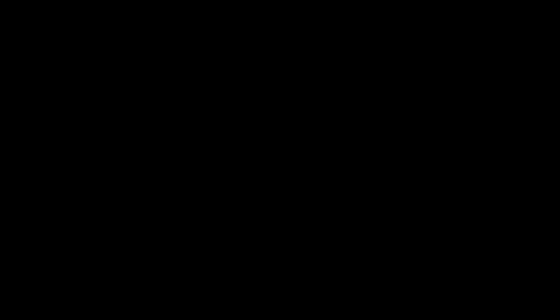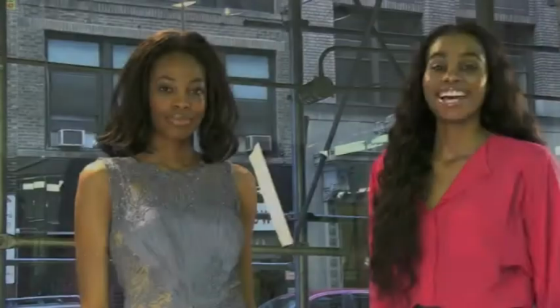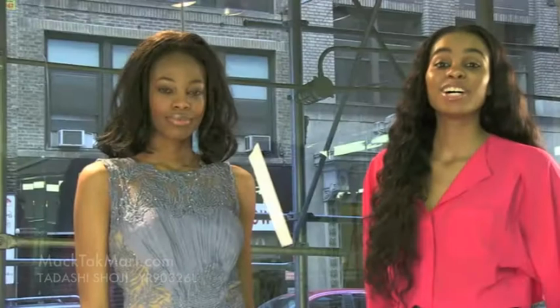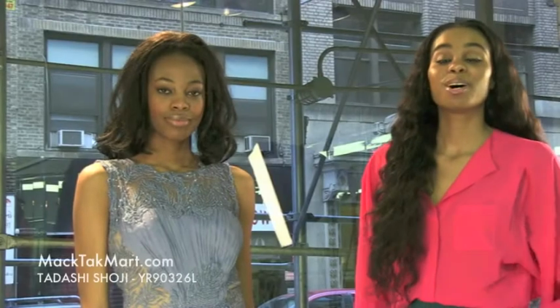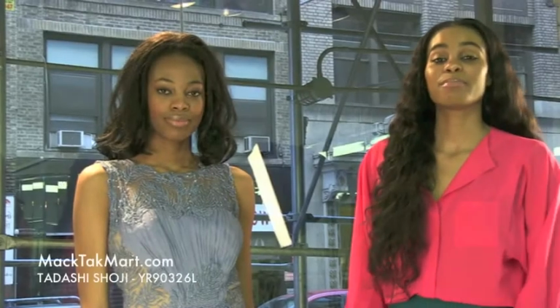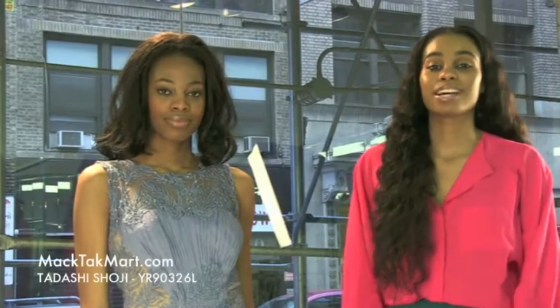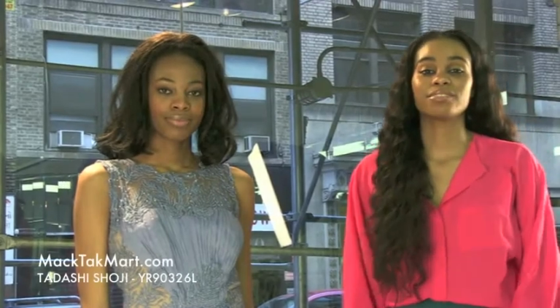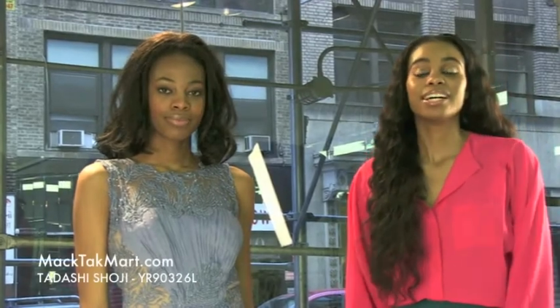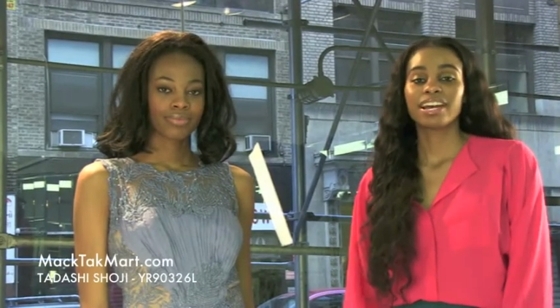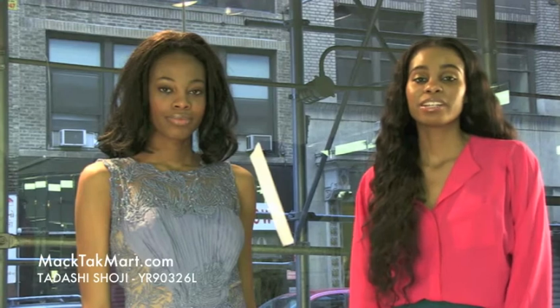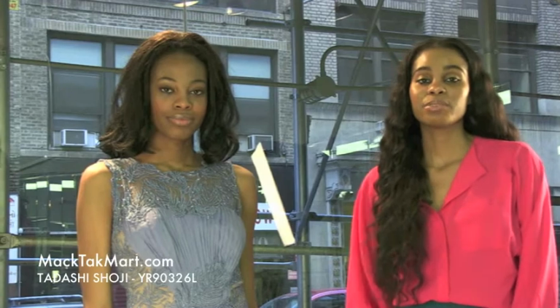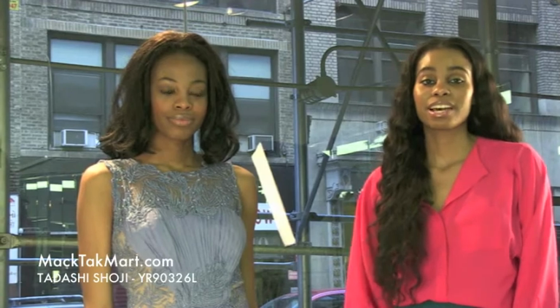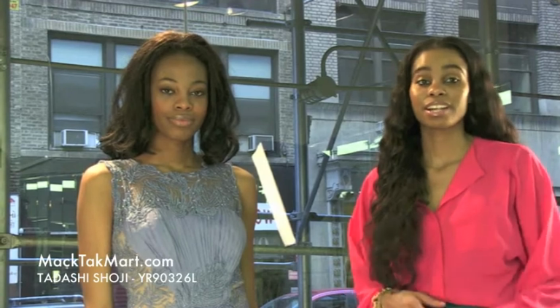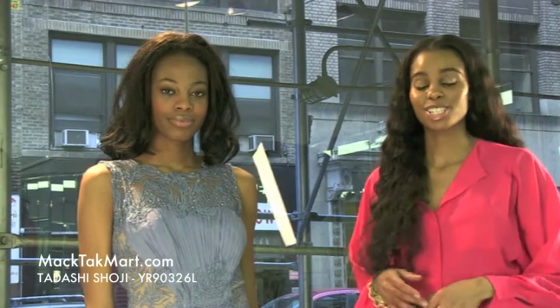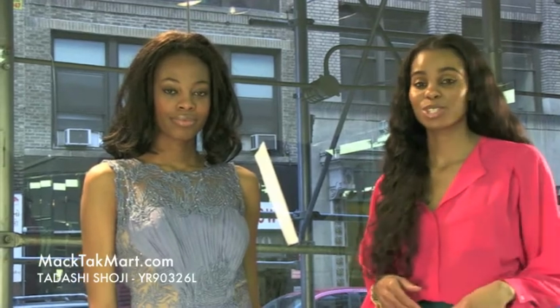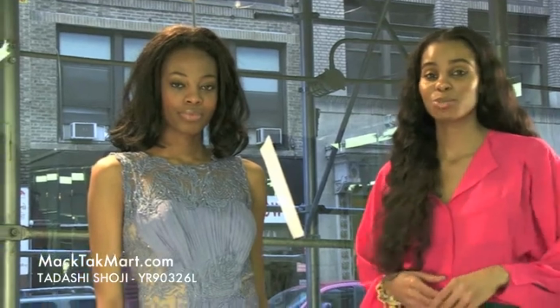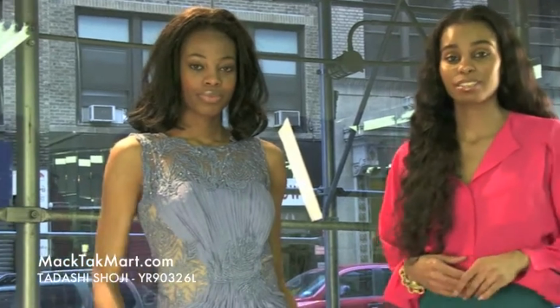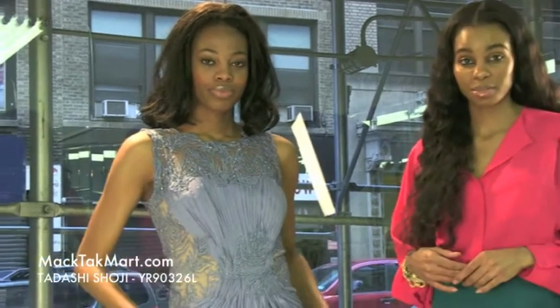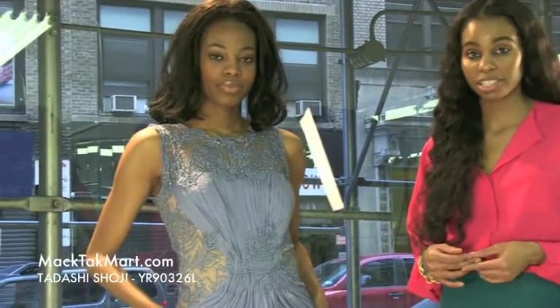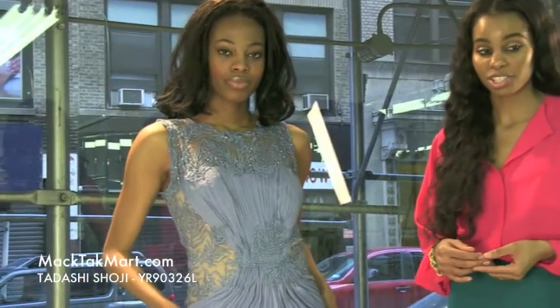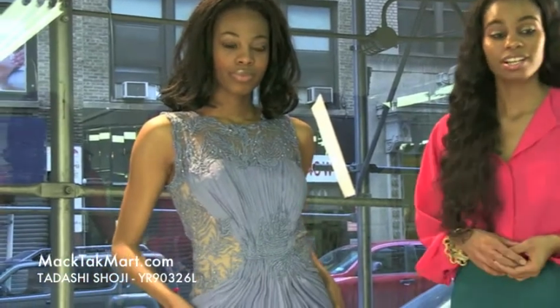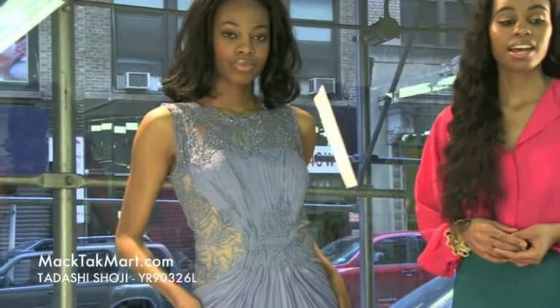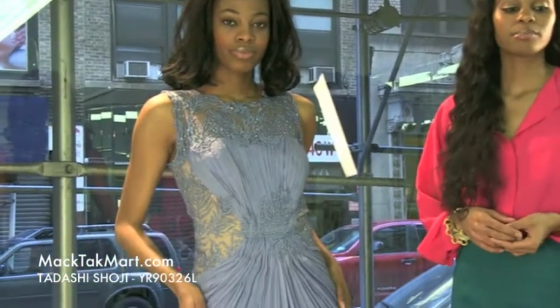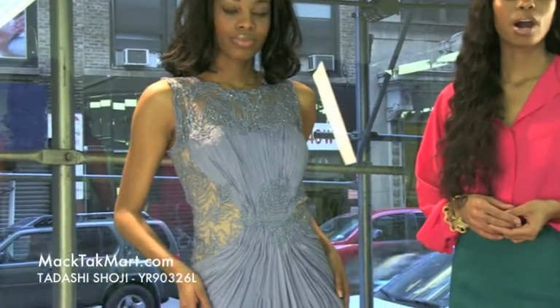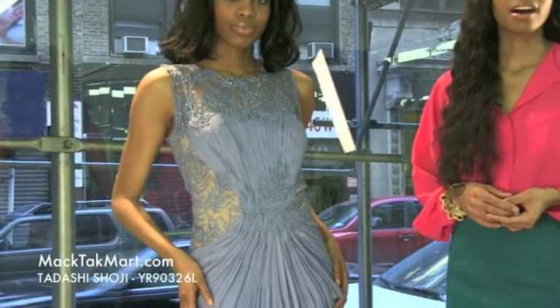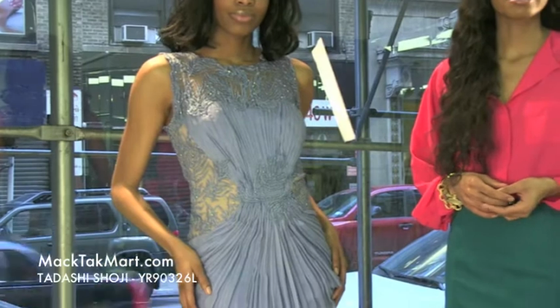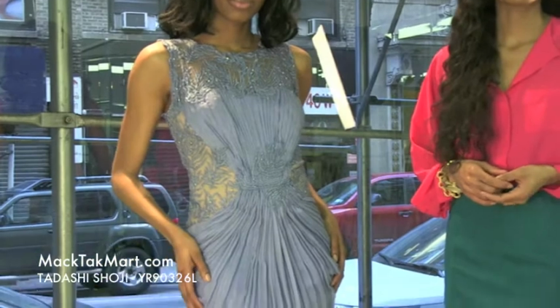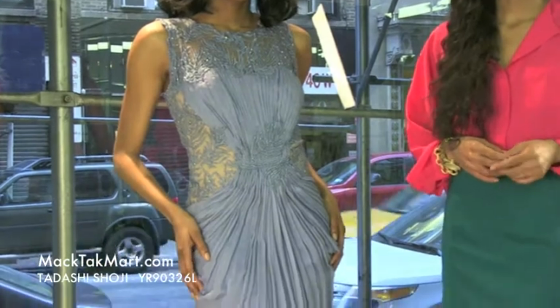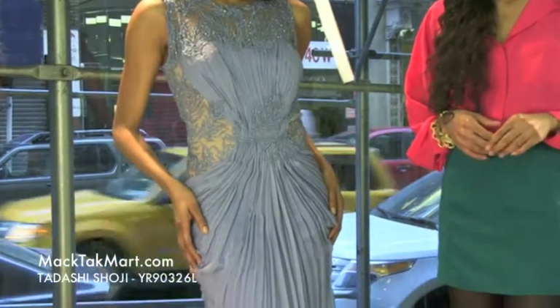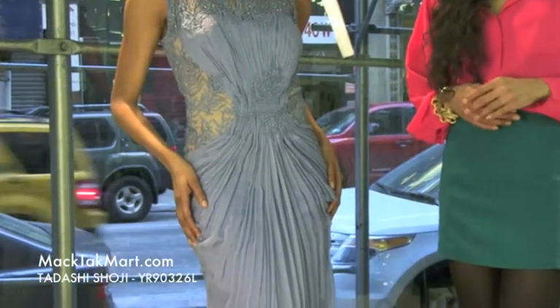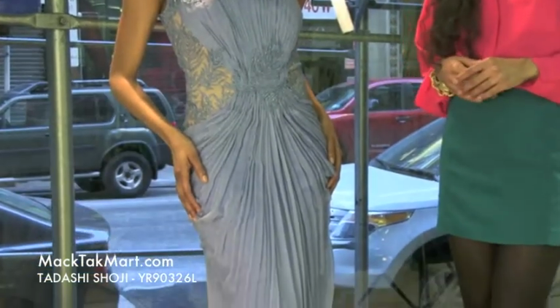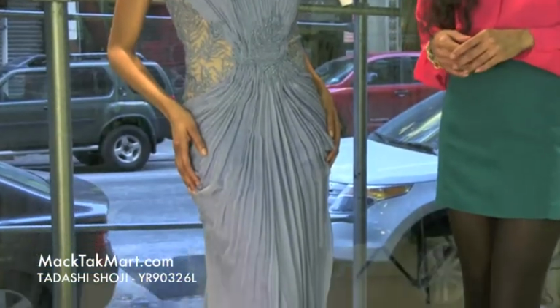Hello and welcome to MagTag TV. Today we're debuting designer Tadashi Shoji's 2013 Spring Collection, style number YR90326L.